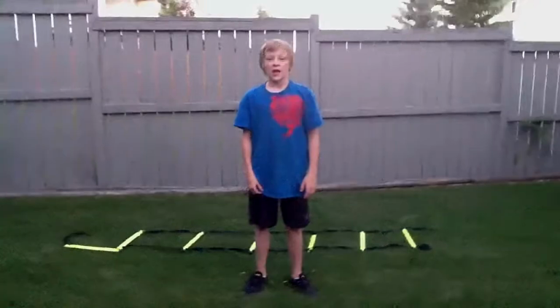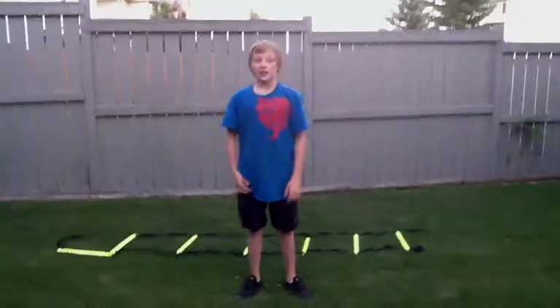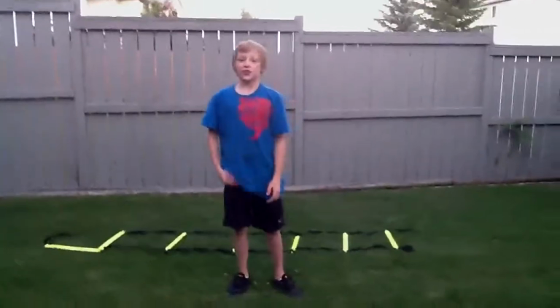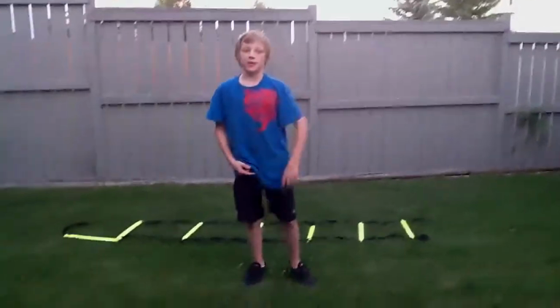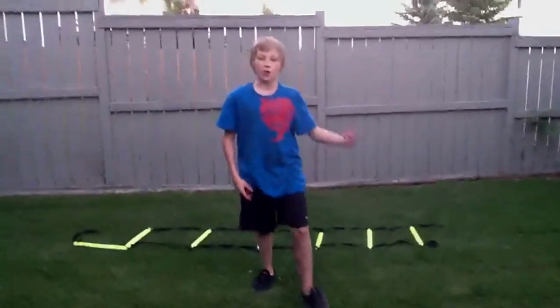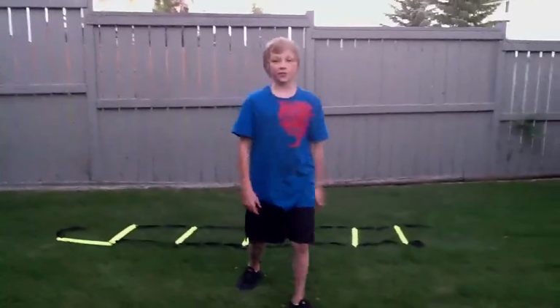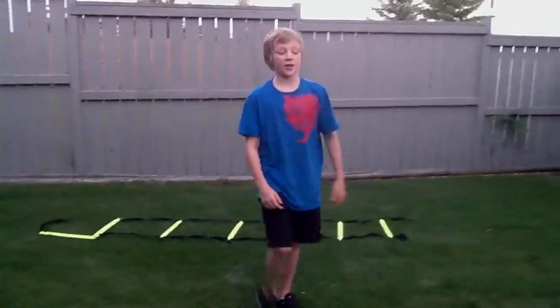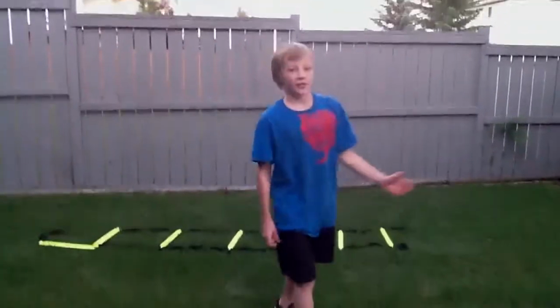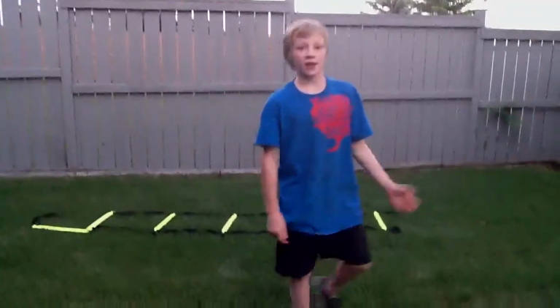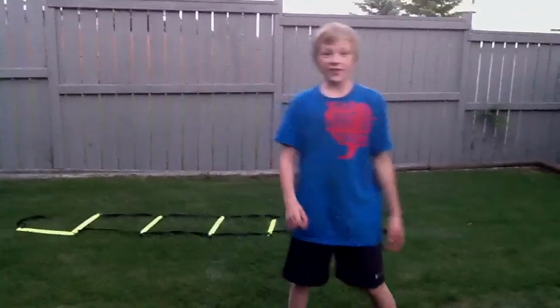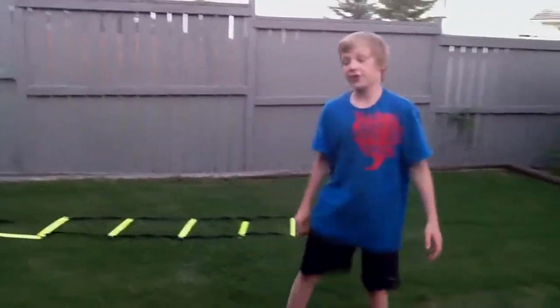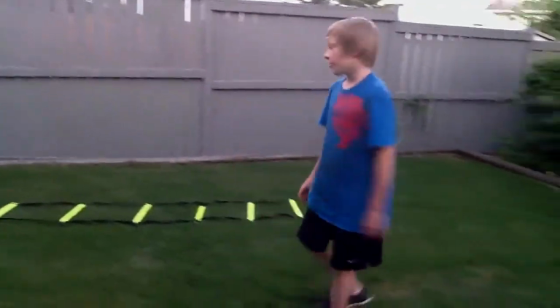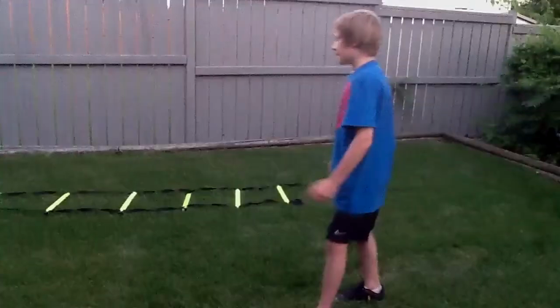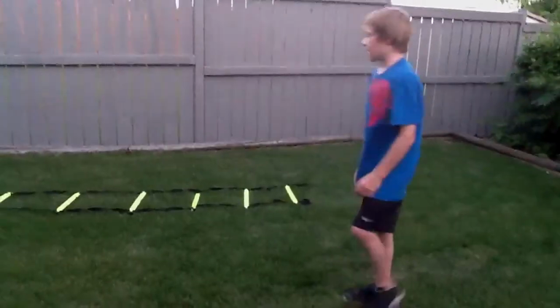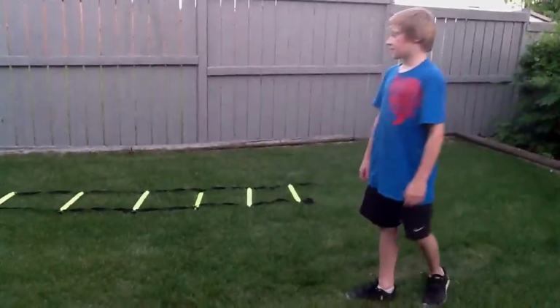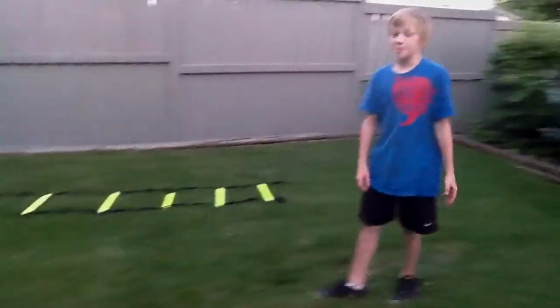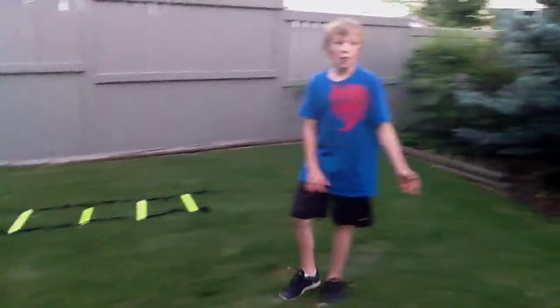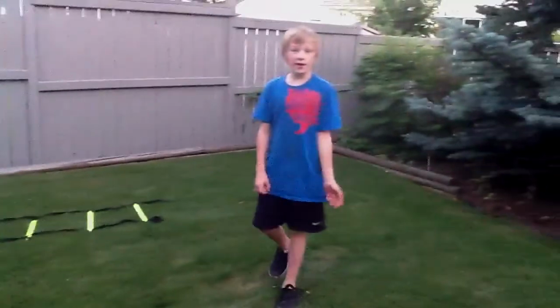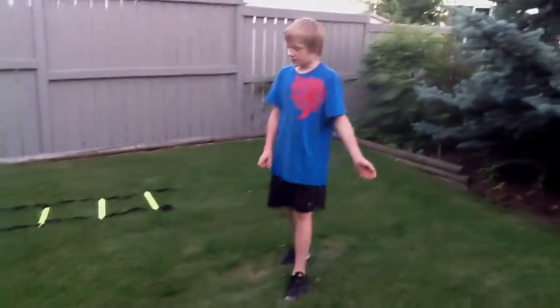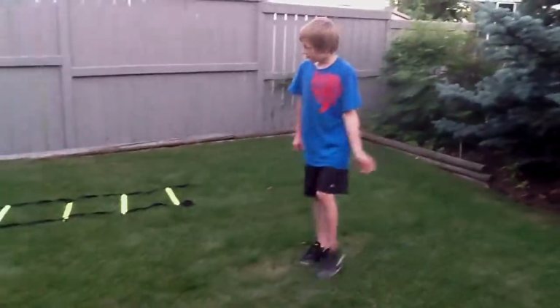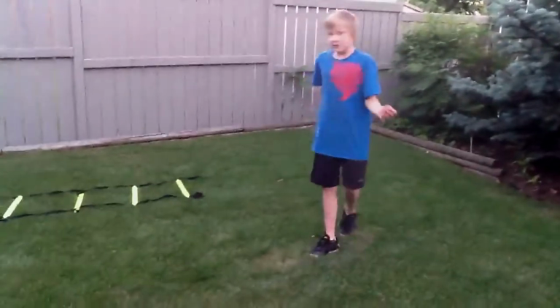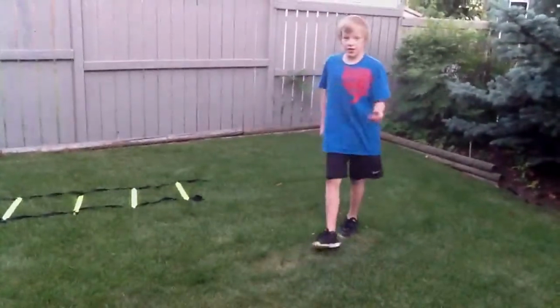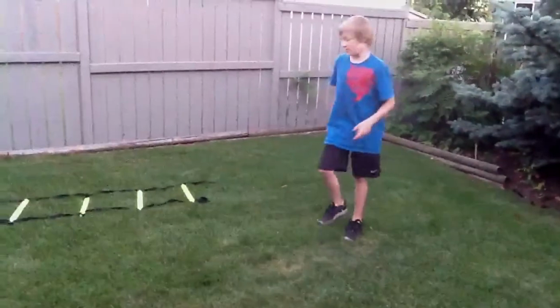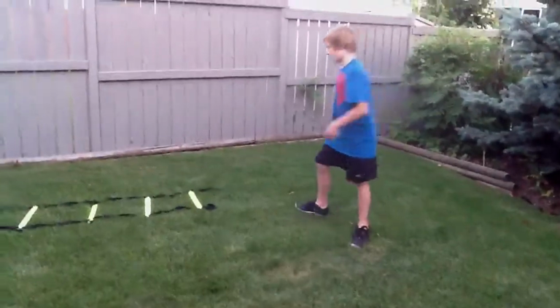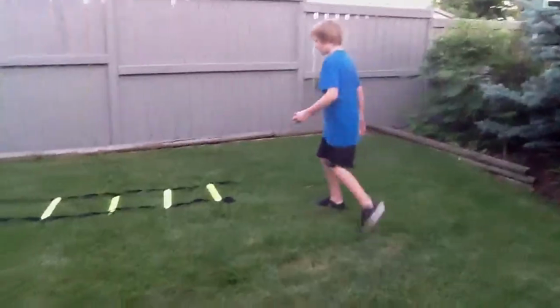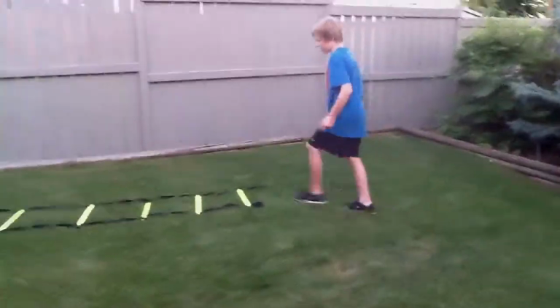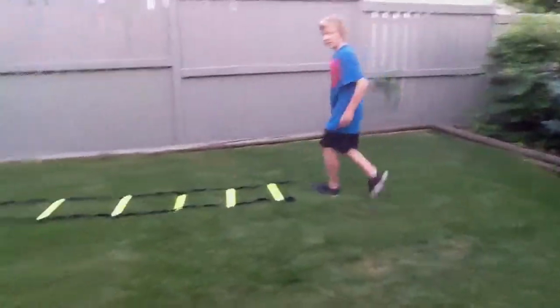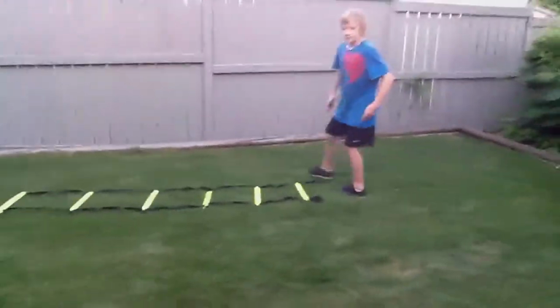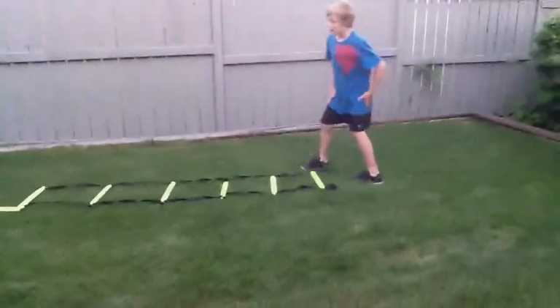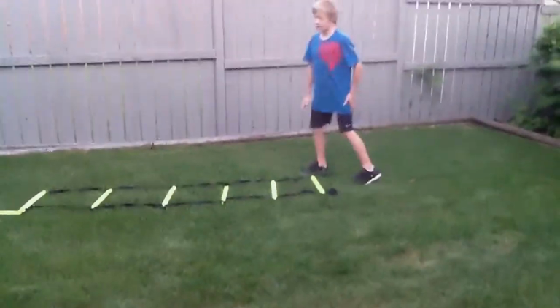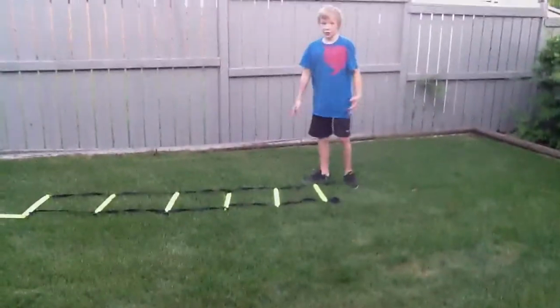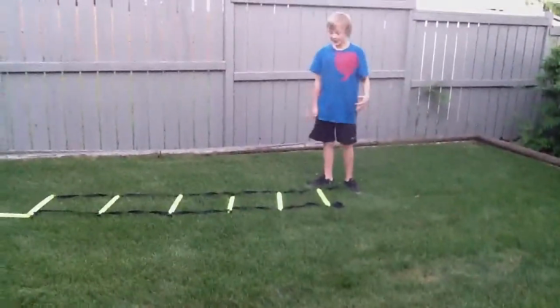Hey YouTube, The Hockey Gurus here. Today I'm going to be teaching you — this is part one of how to train for quickness.